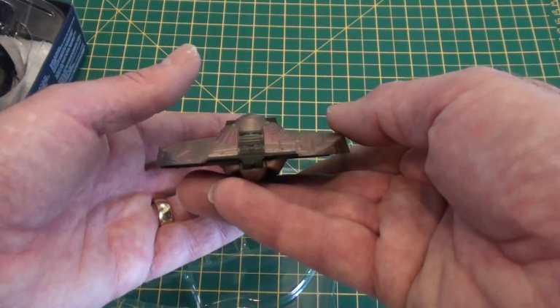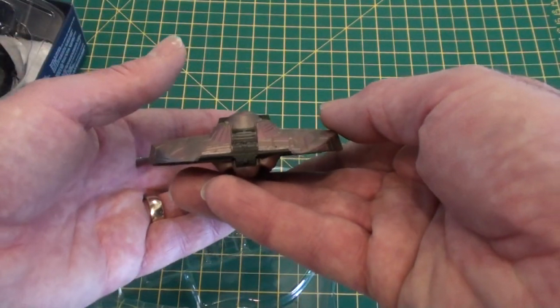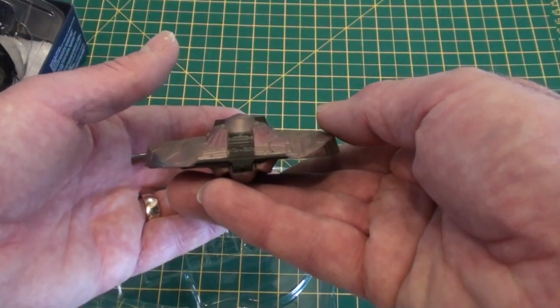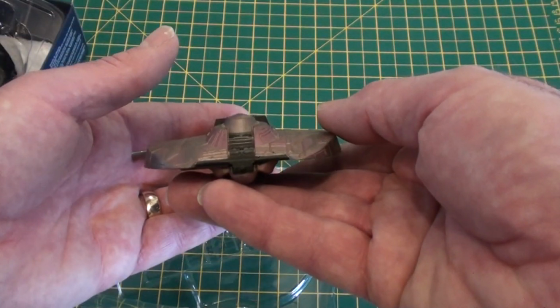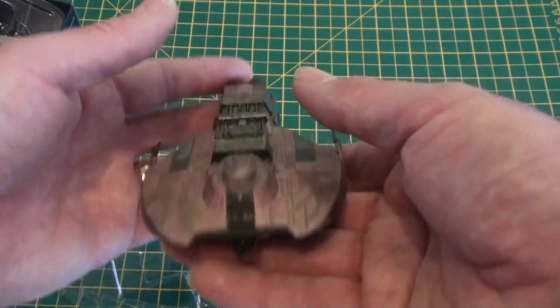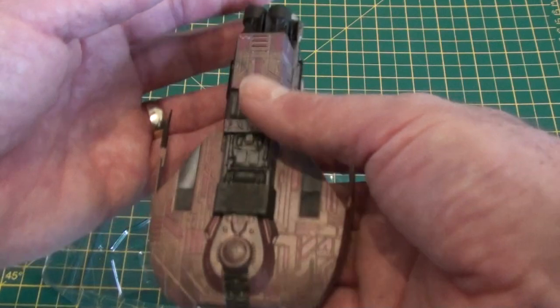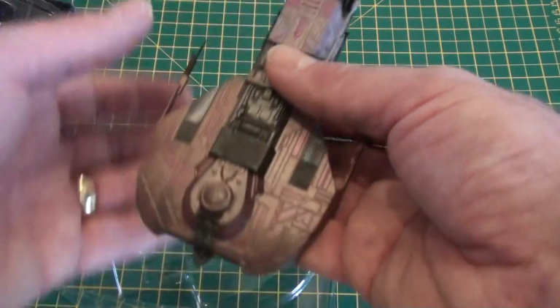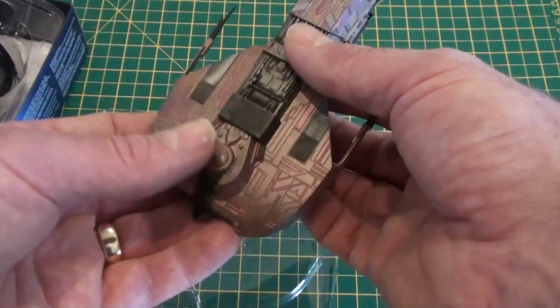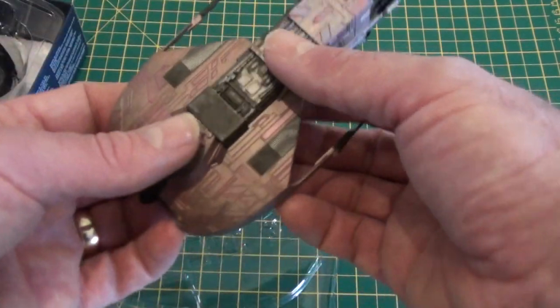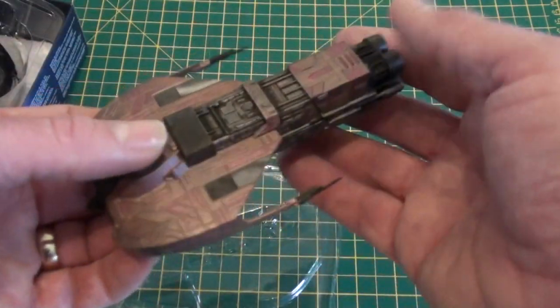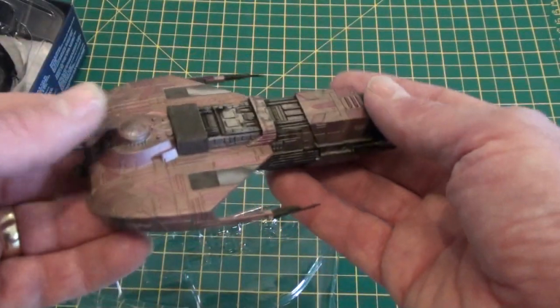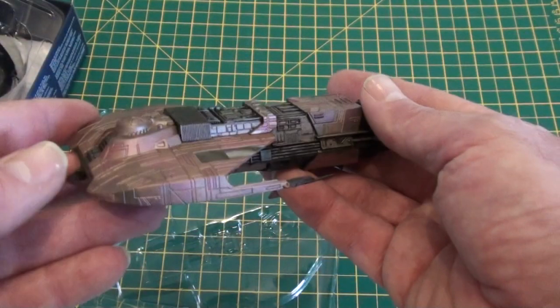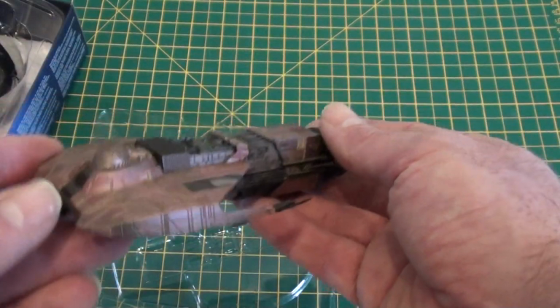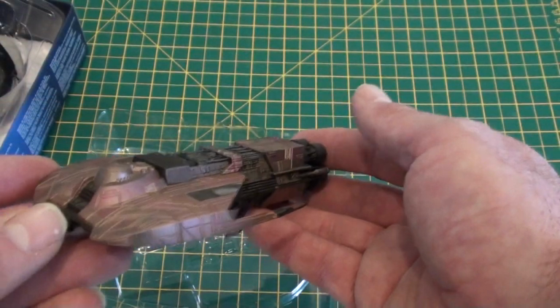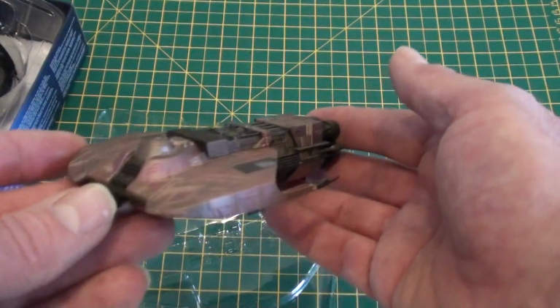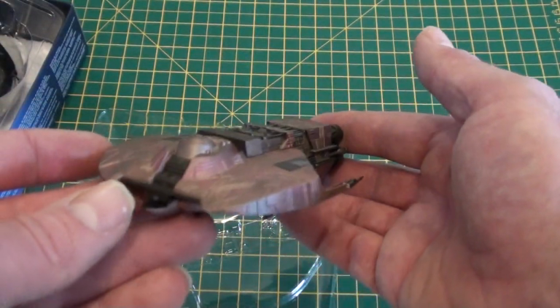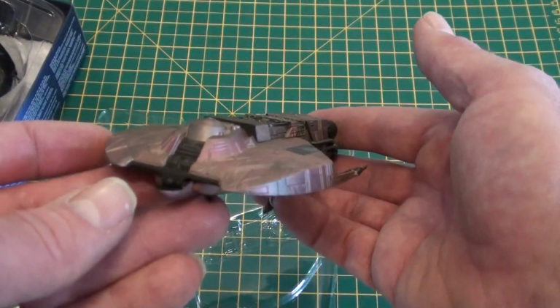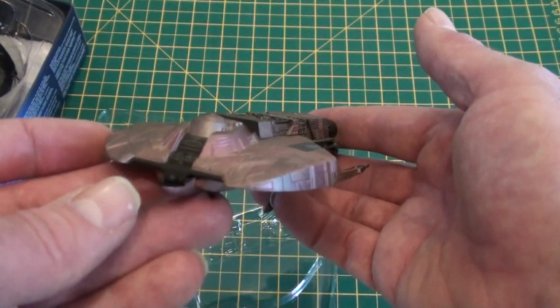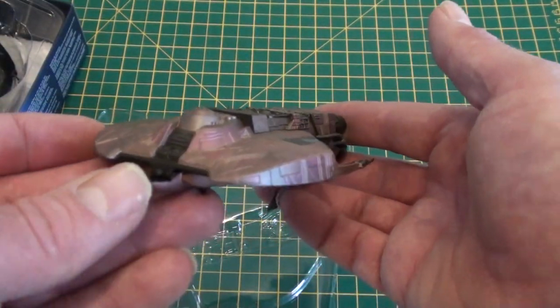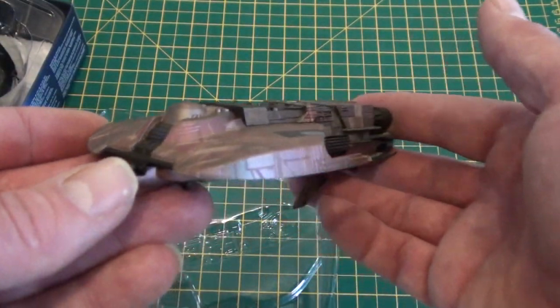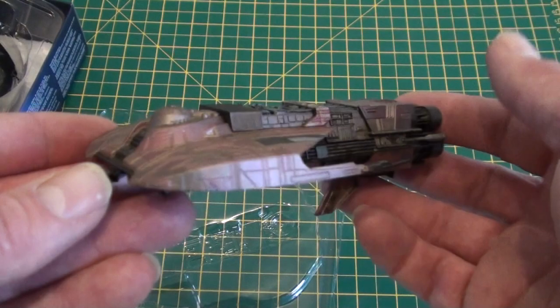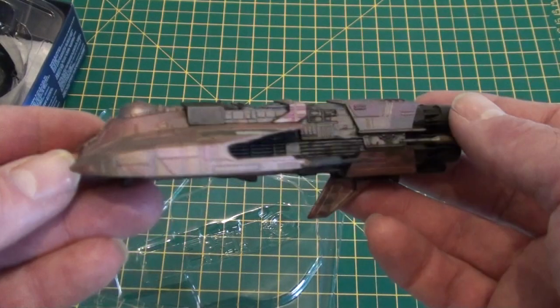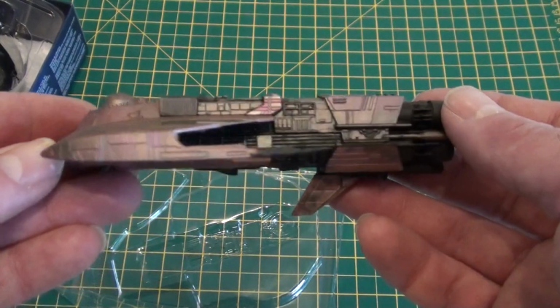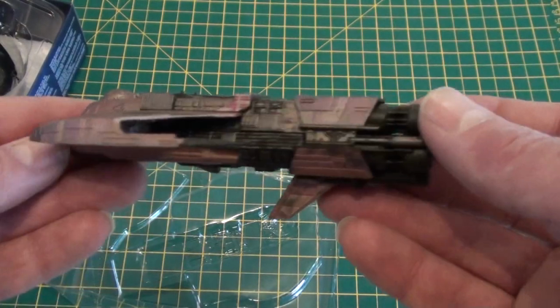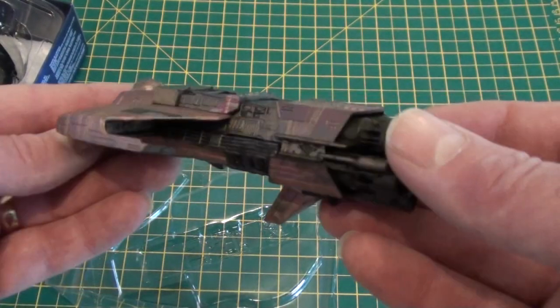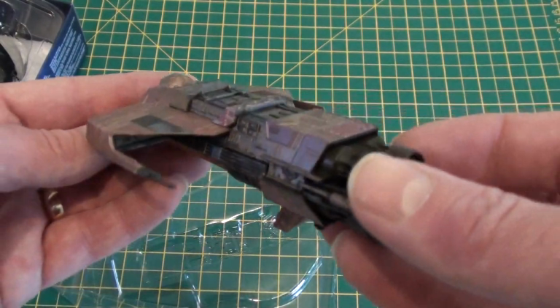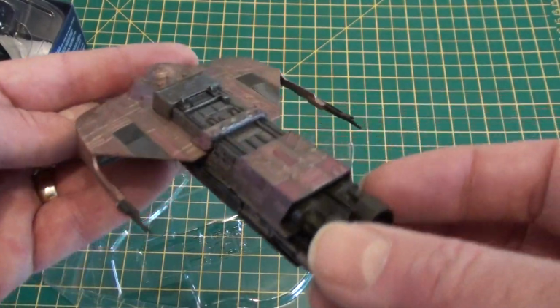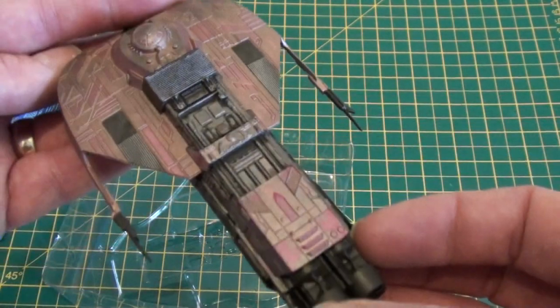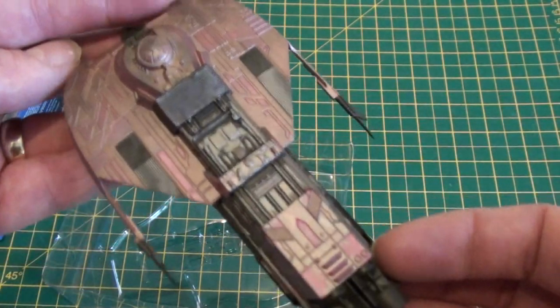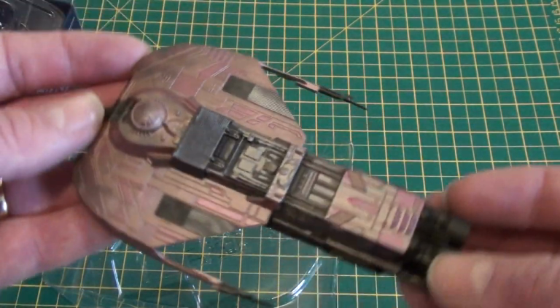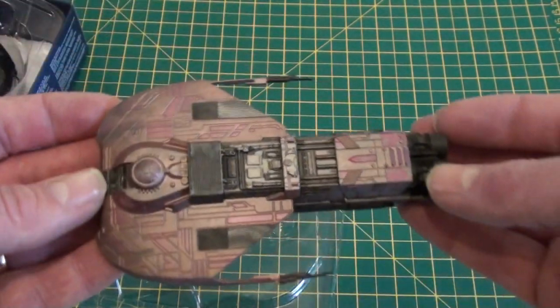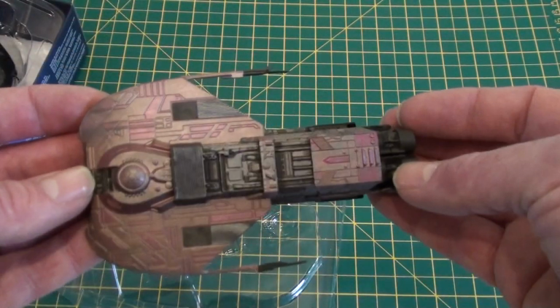Yeah, this has got me enthused for the collection. I'll work on this one and when done, I'm getting another one, I think.